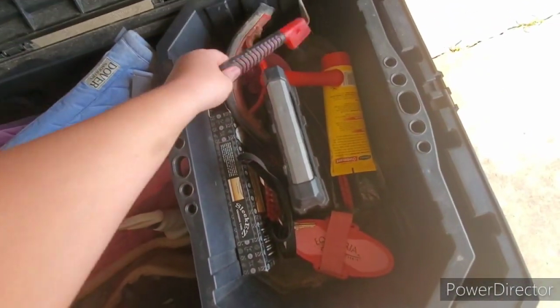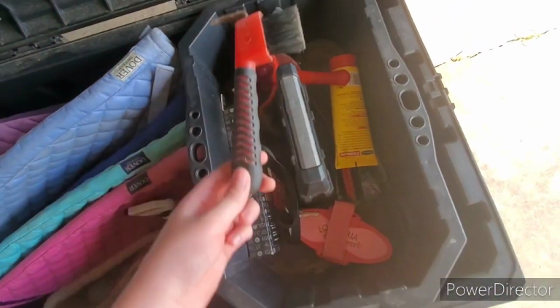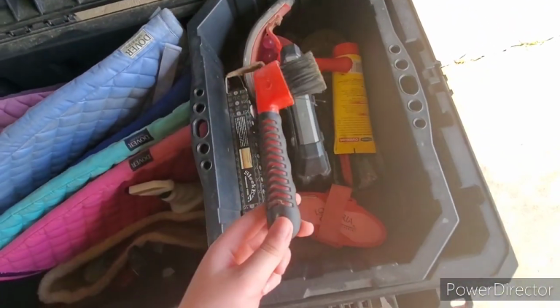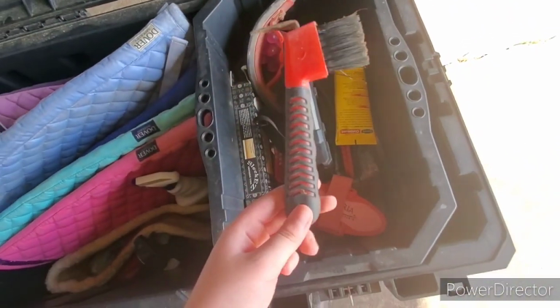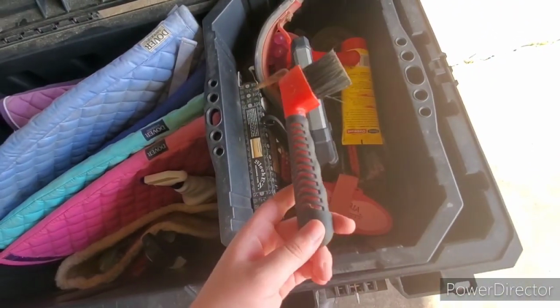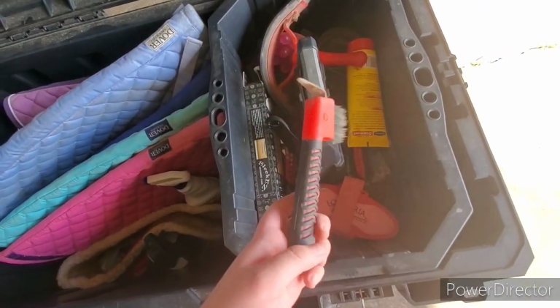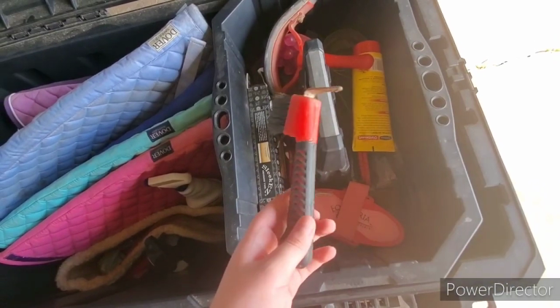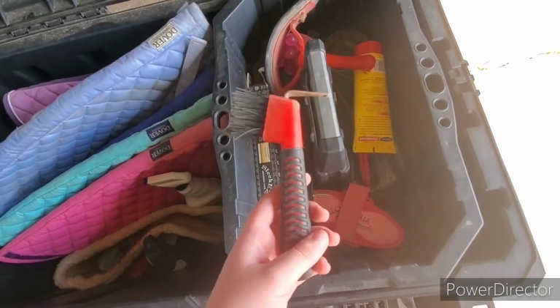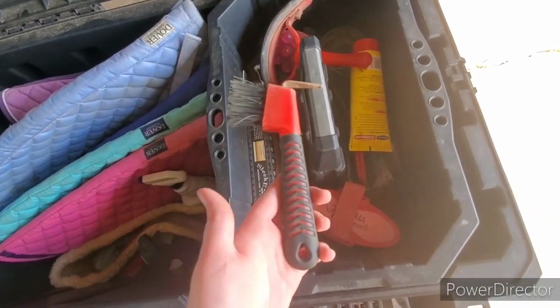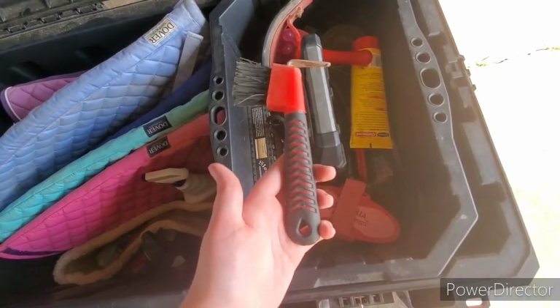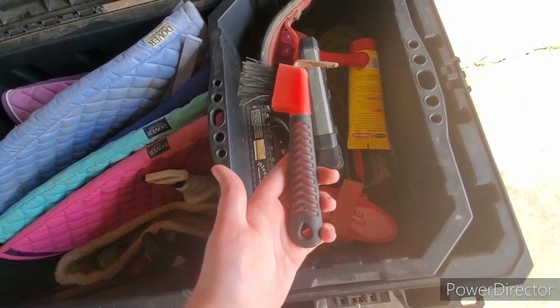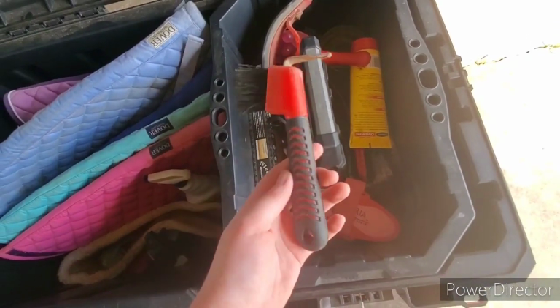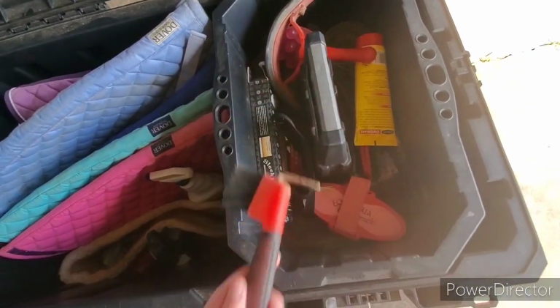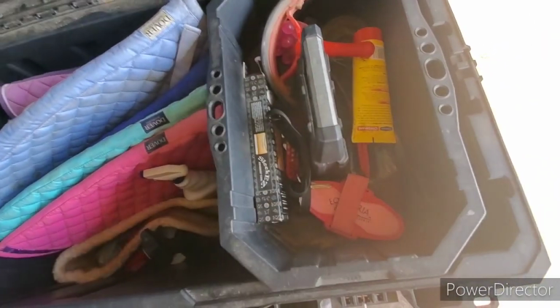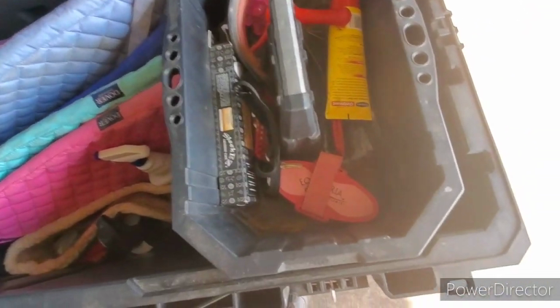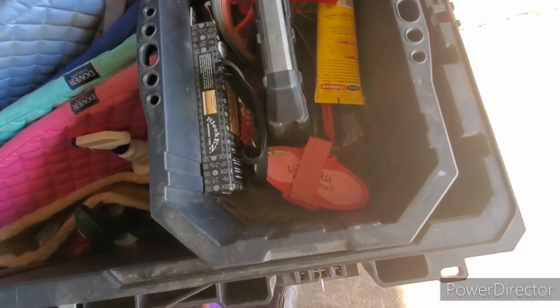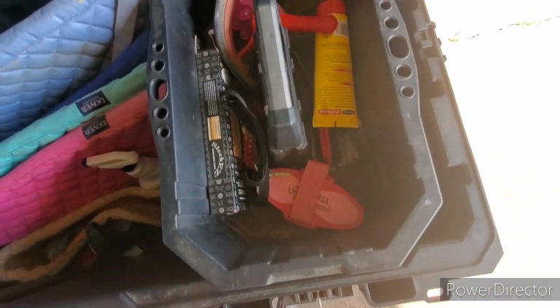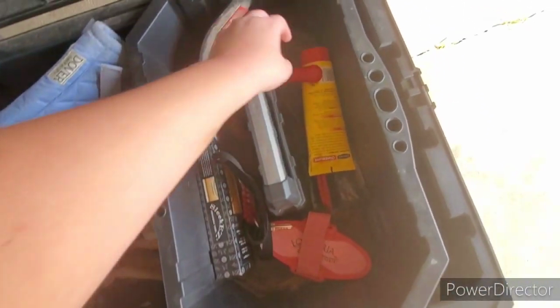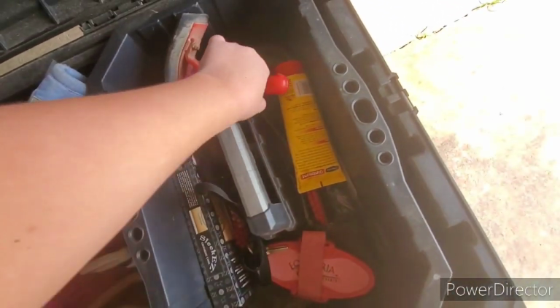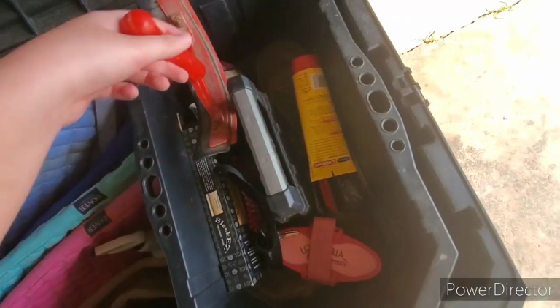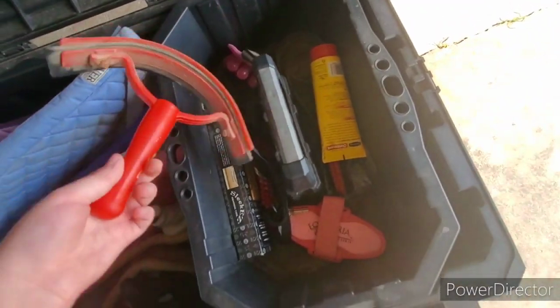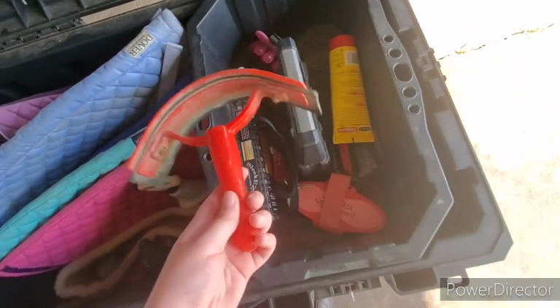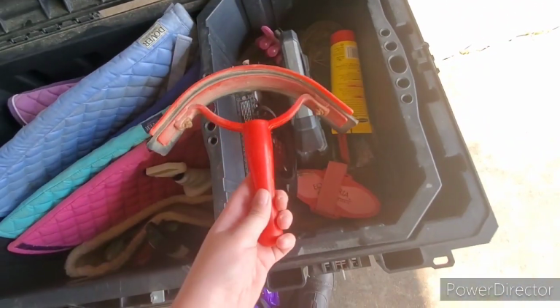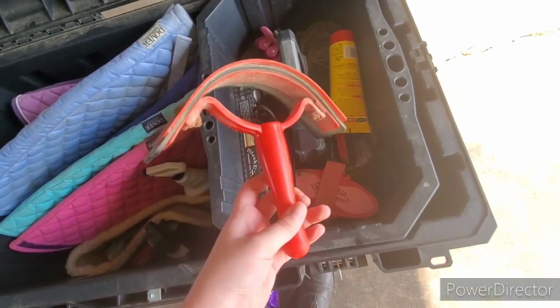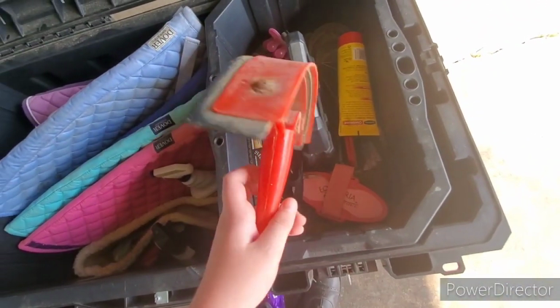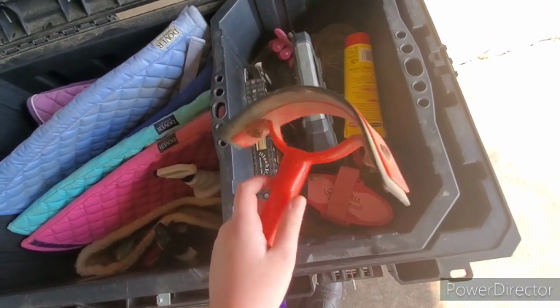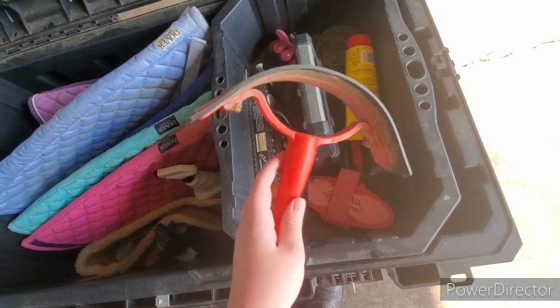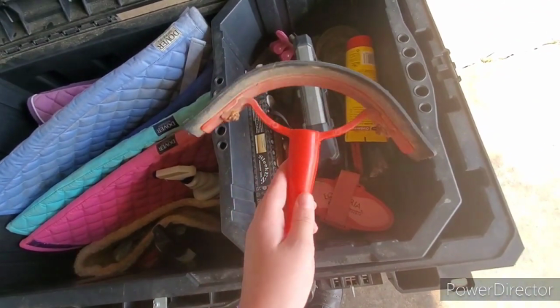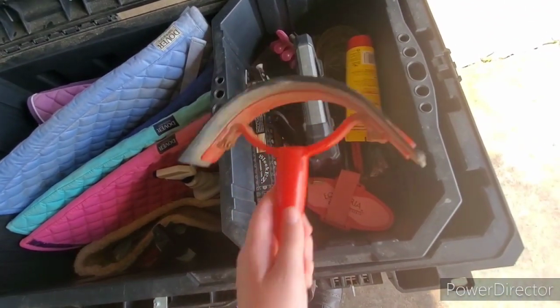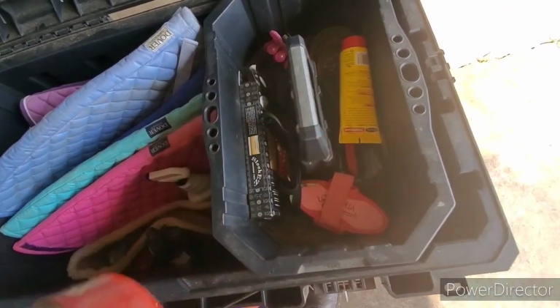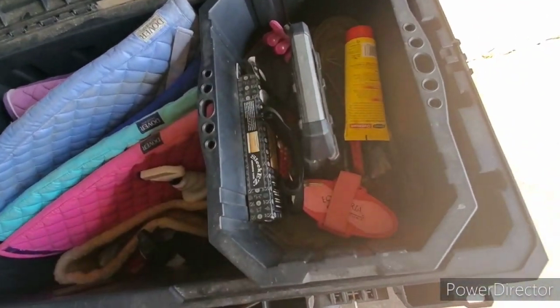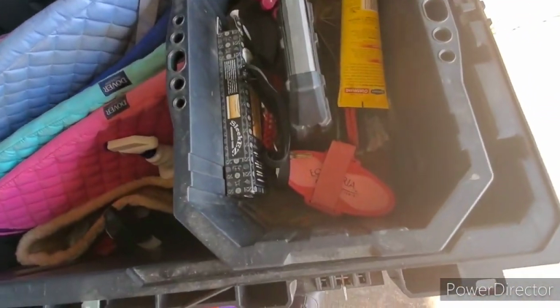Next is my hoof pick, and it's red — that was Ty's original color, but I also got this from Tractor Supply. And then next I have my red sweat scraper, which I do need a new one because this one is starting to fall apart.